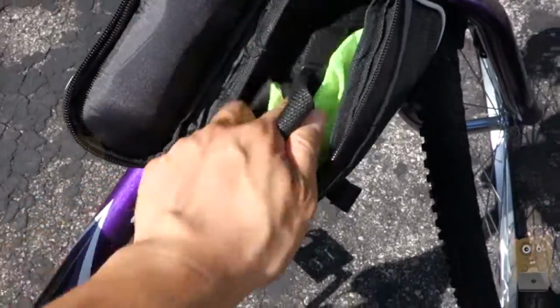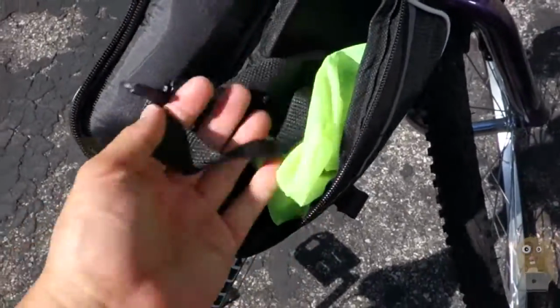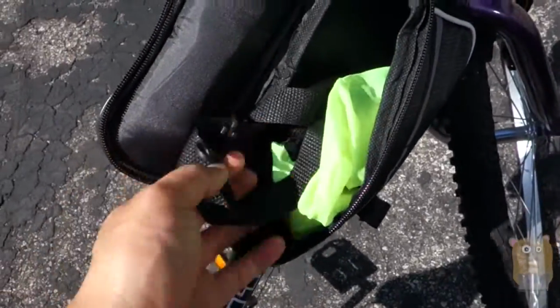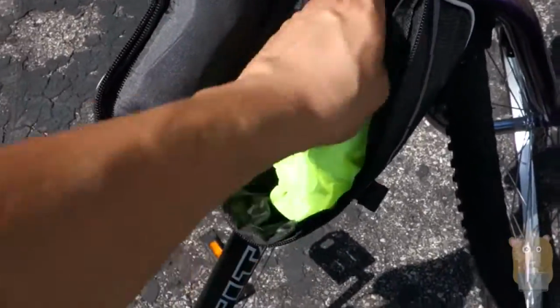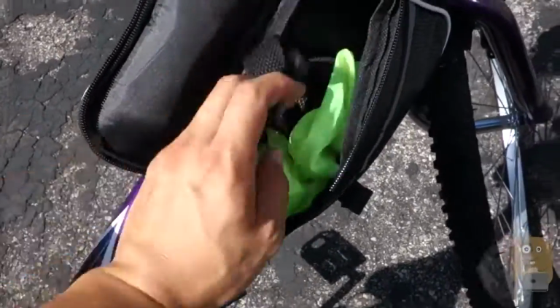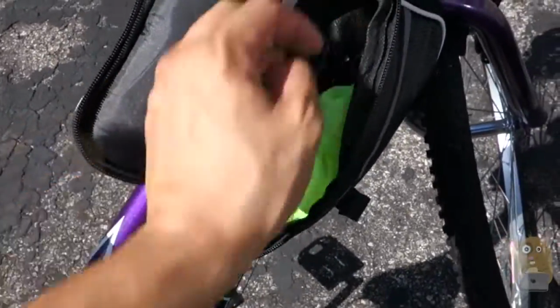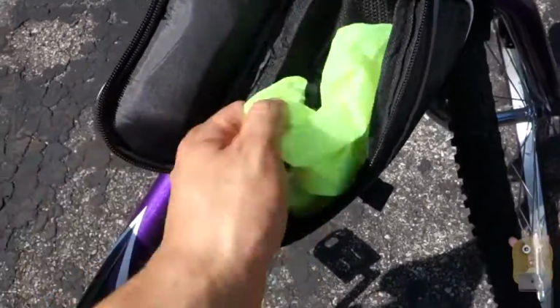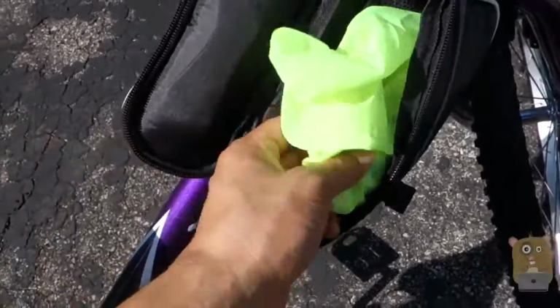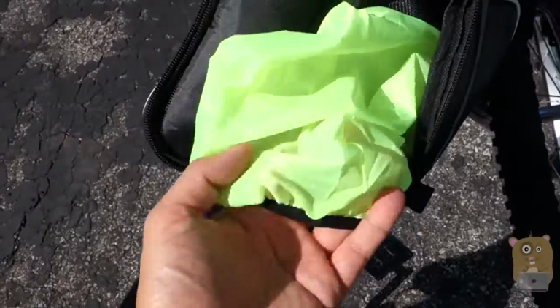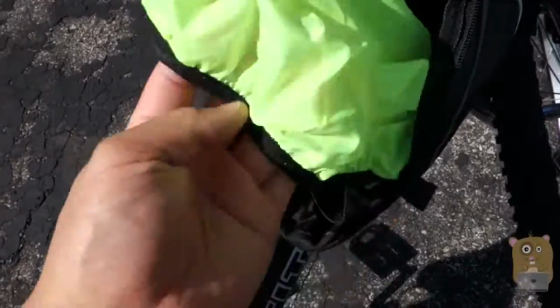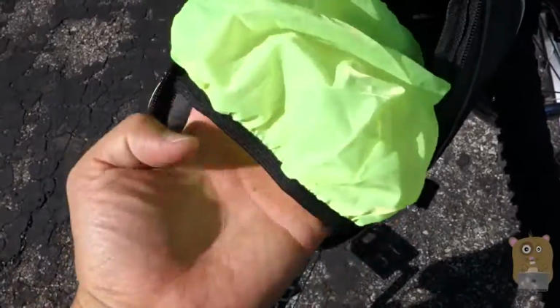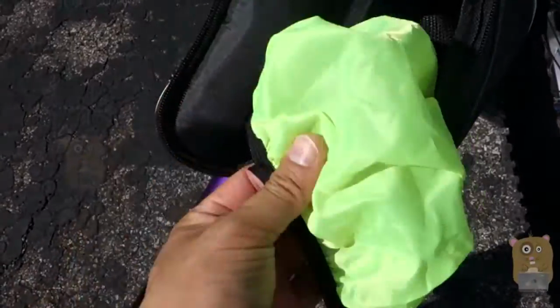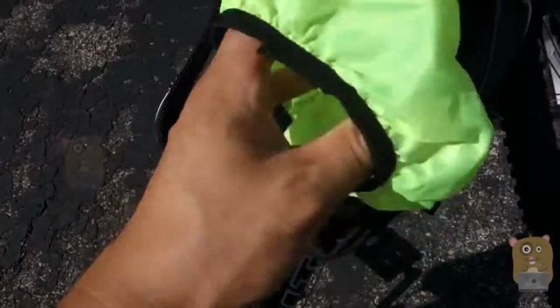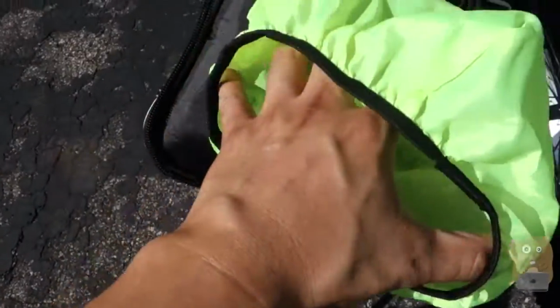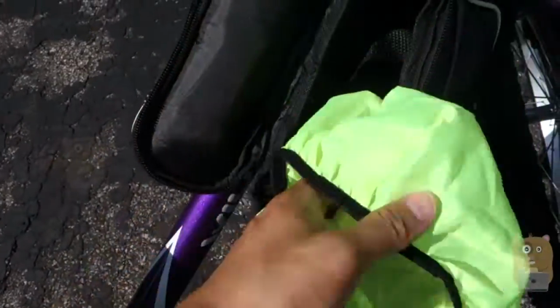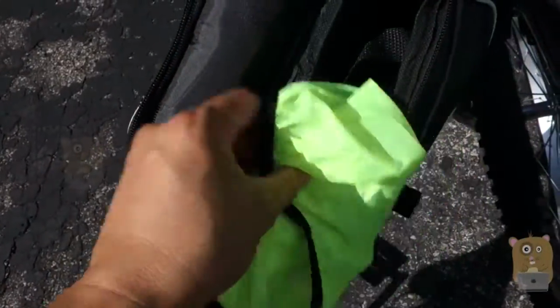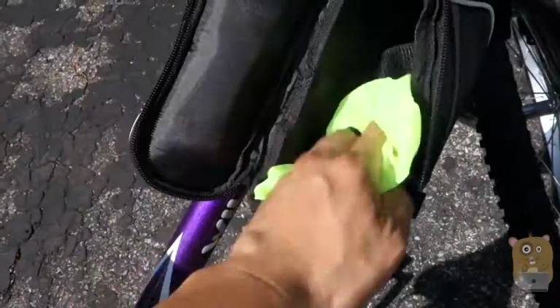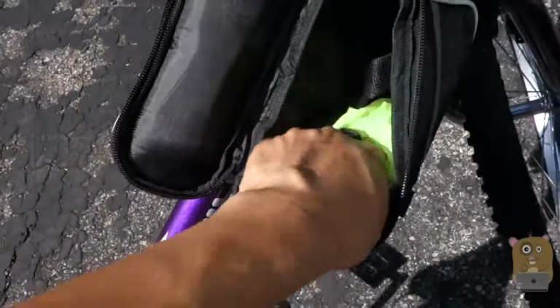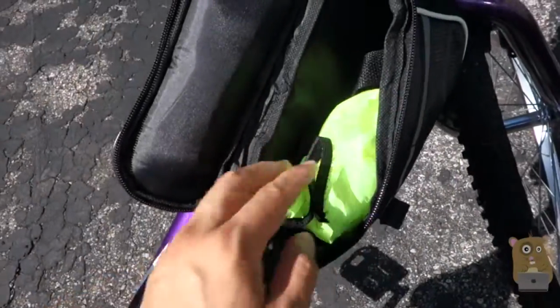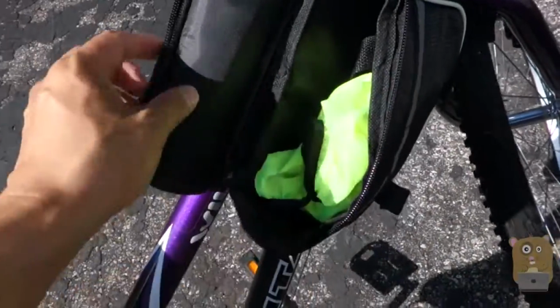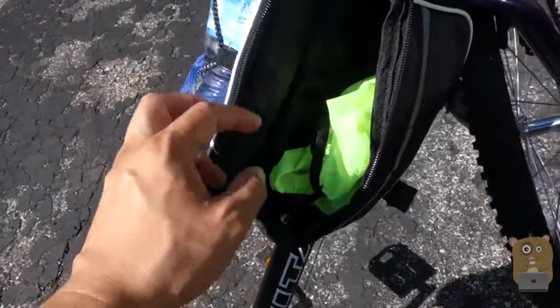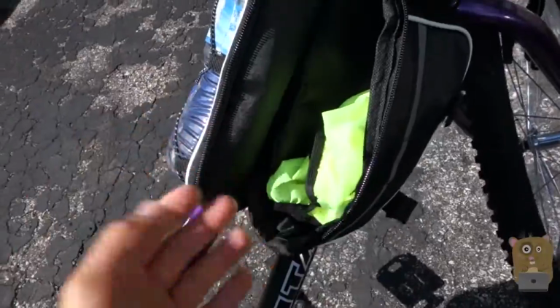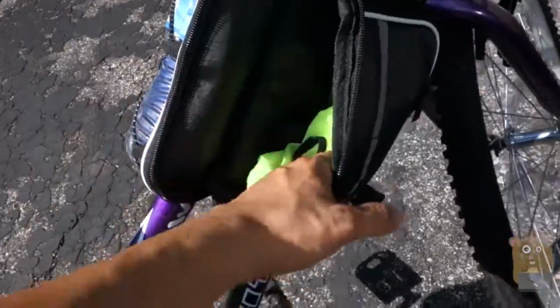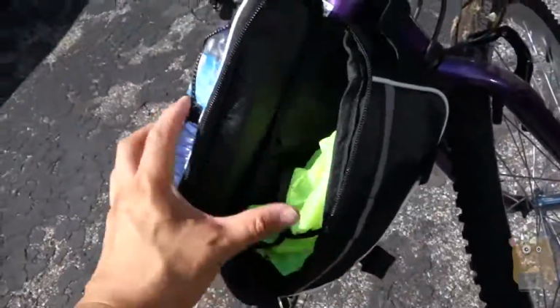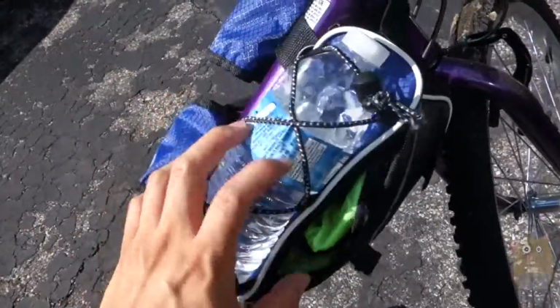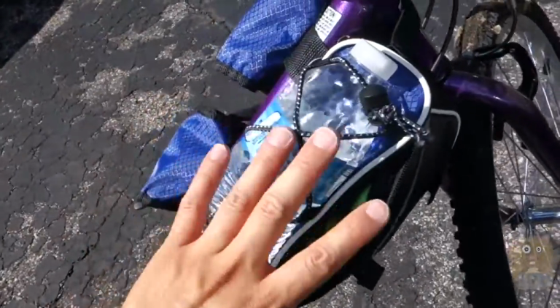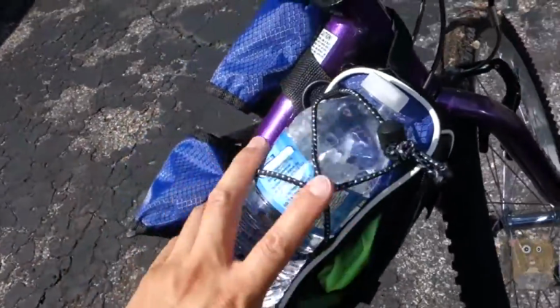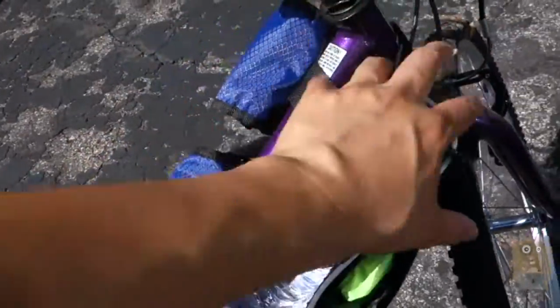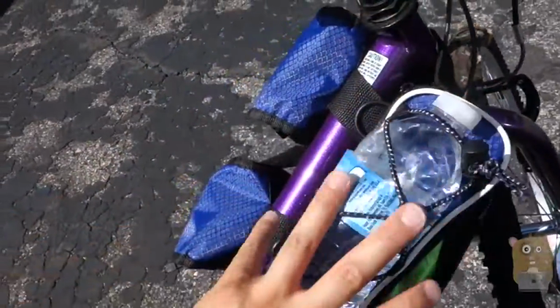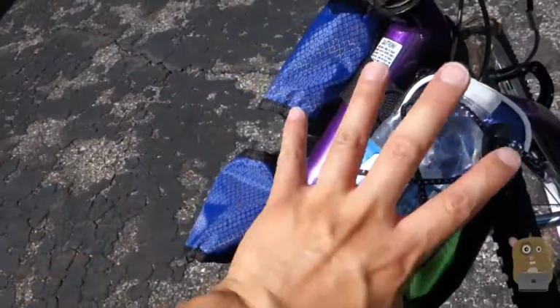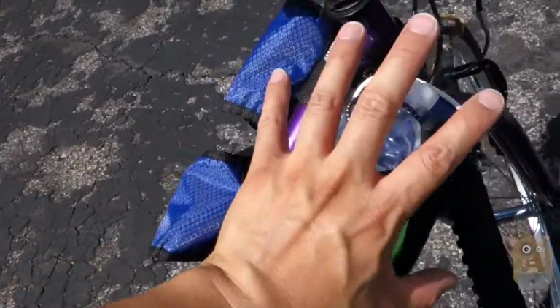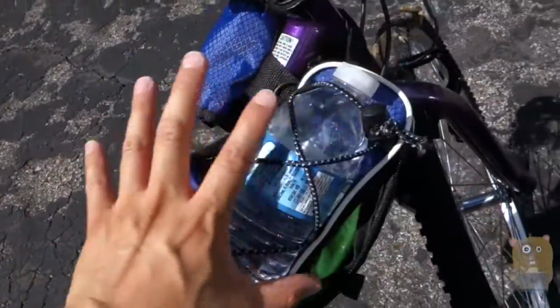It also came with a shoulder strap too. This nylon piece — it looks like a hairnet, but it really acts as a rain tarp. So if it rains, I can just place the cover on this side.